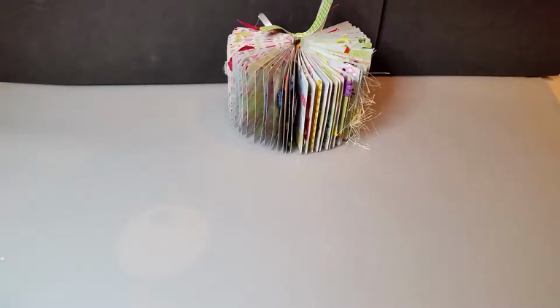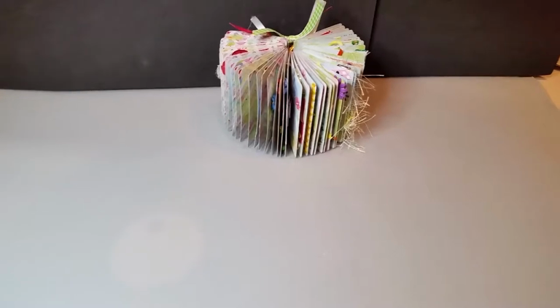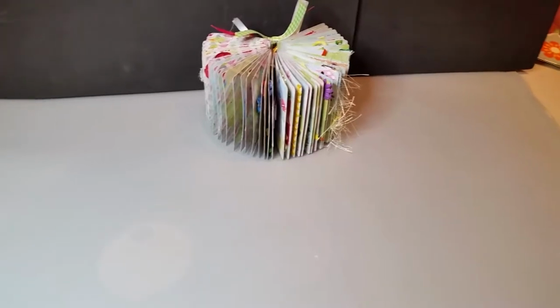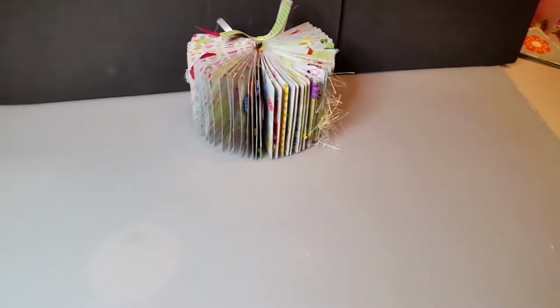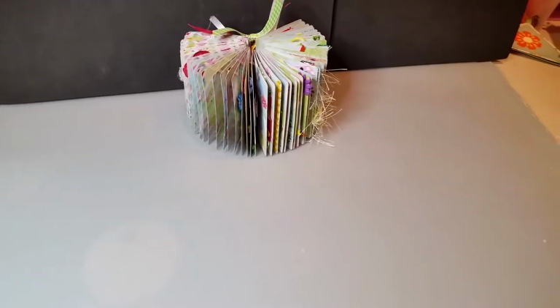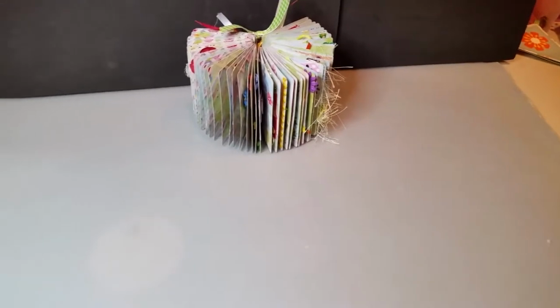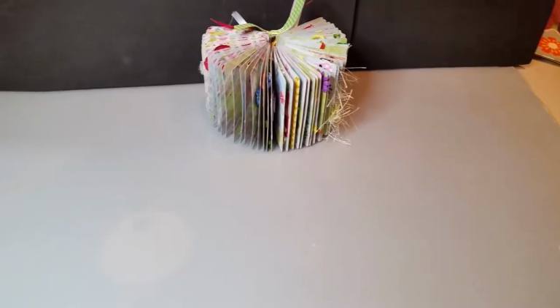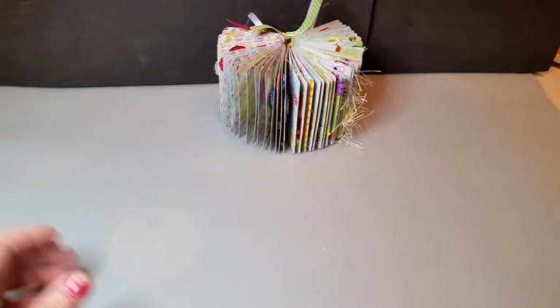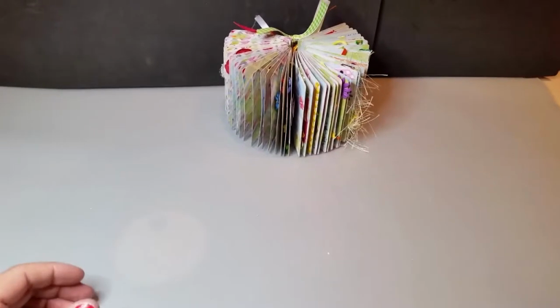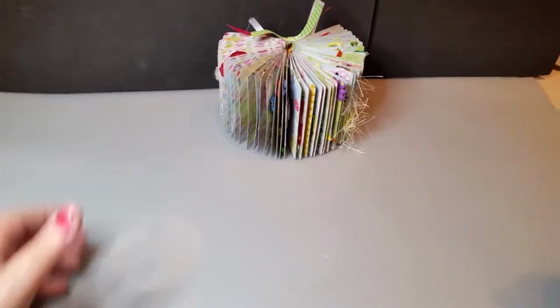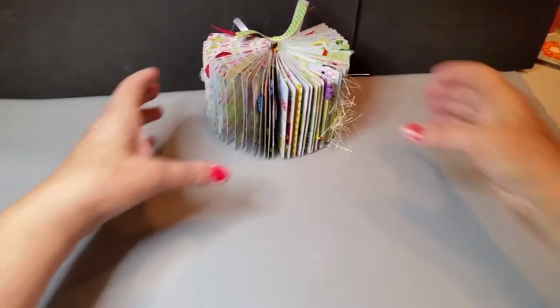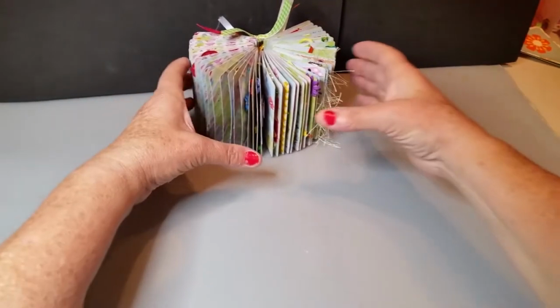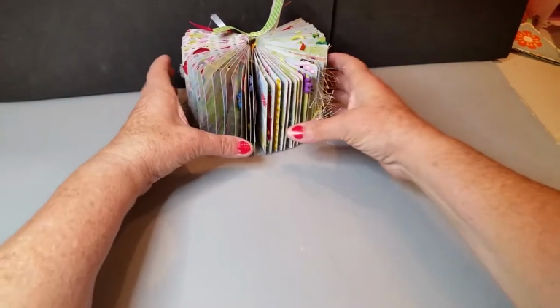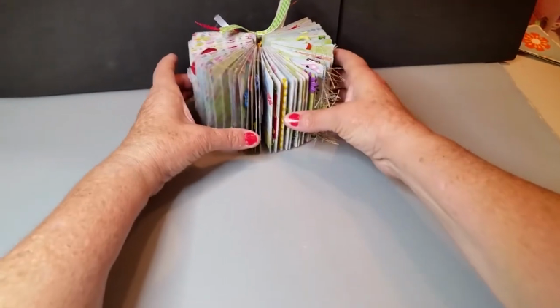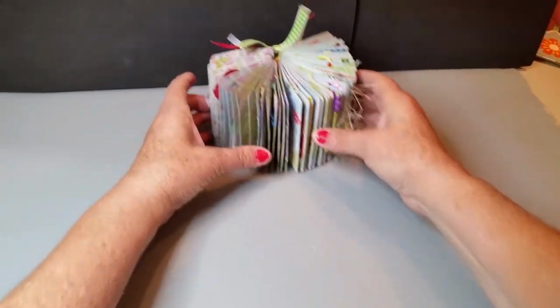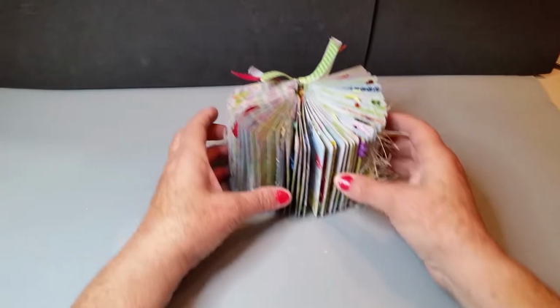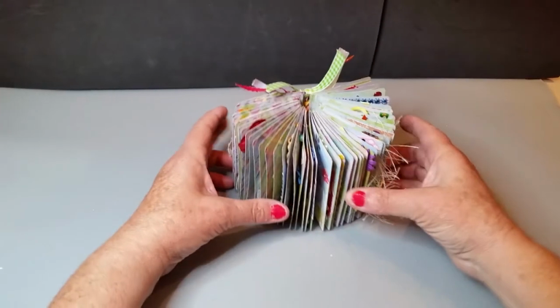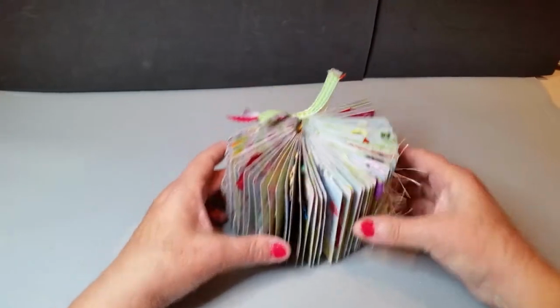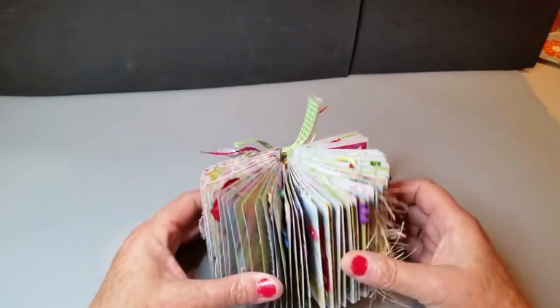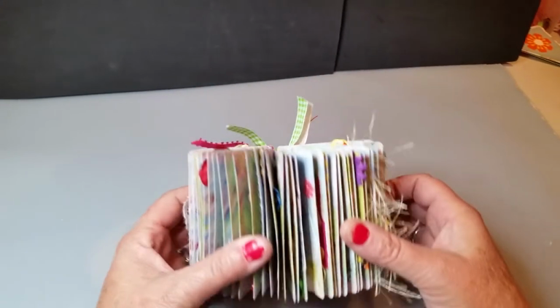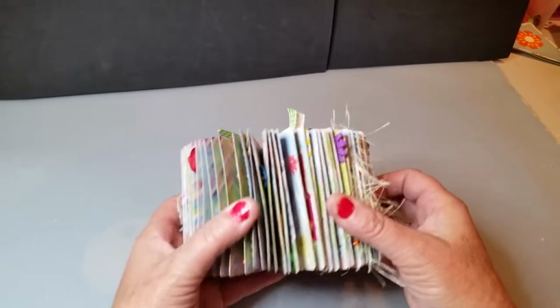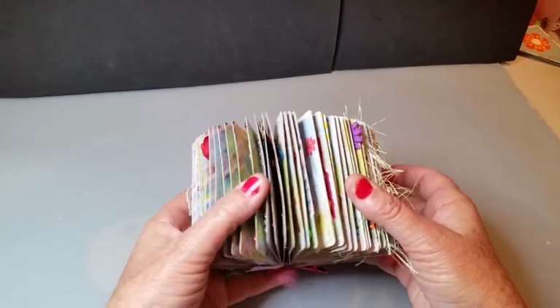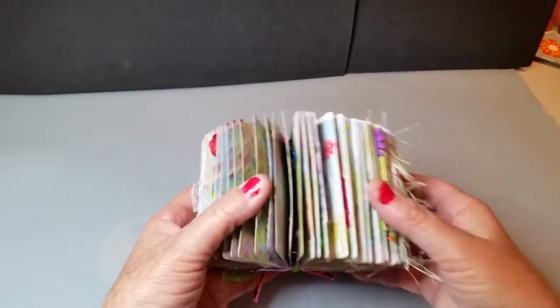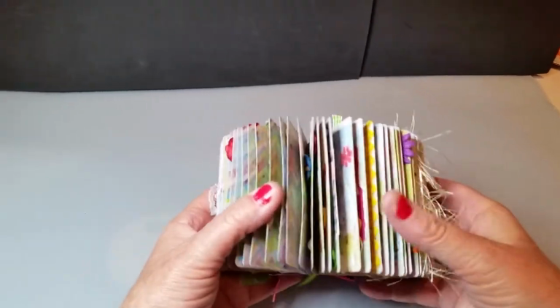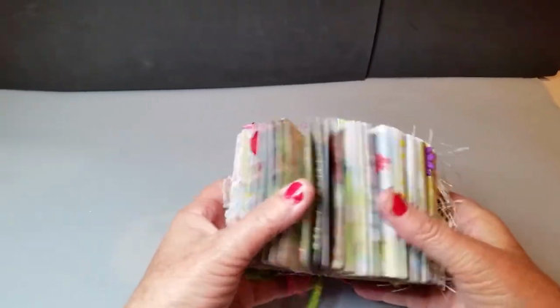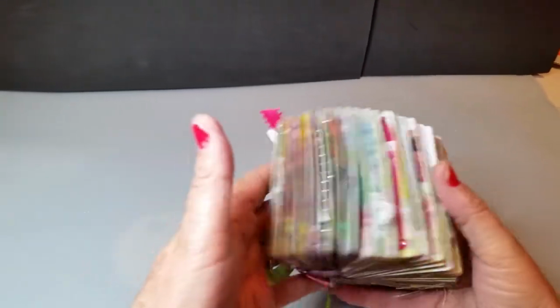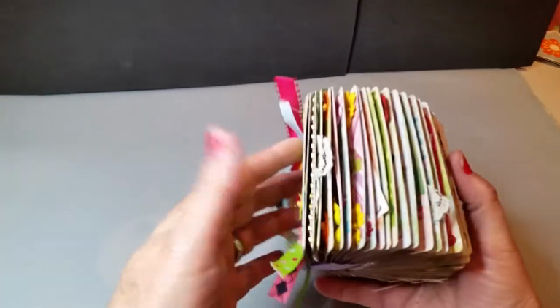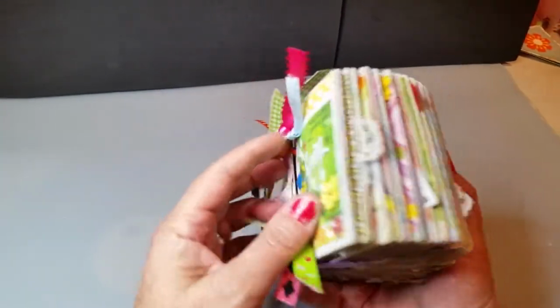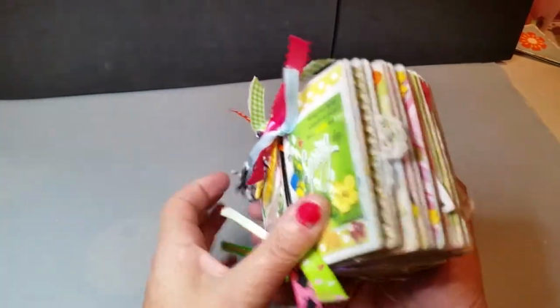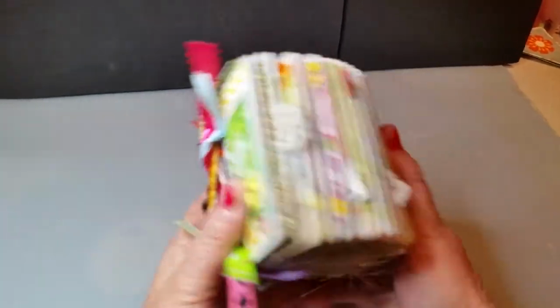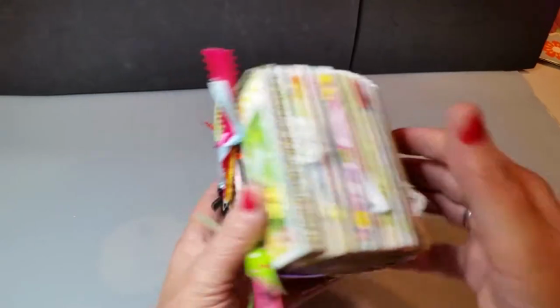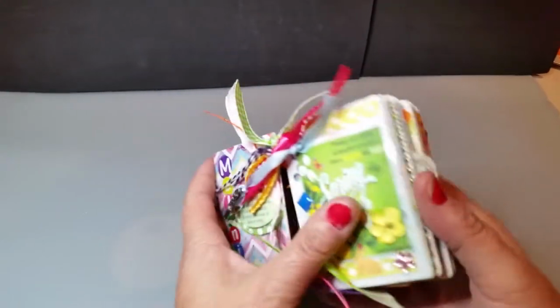Hi, this is Allie from Crafty Crafters. I'm here to share something that I made and show you how I made it. I took this deck of cards — 52 cards — and I altered them.